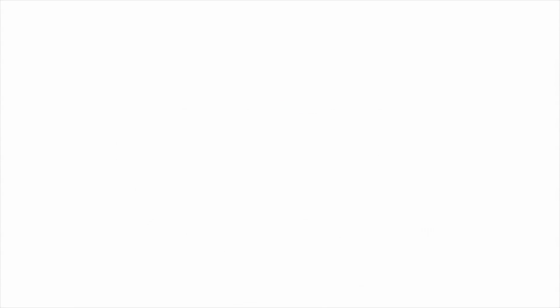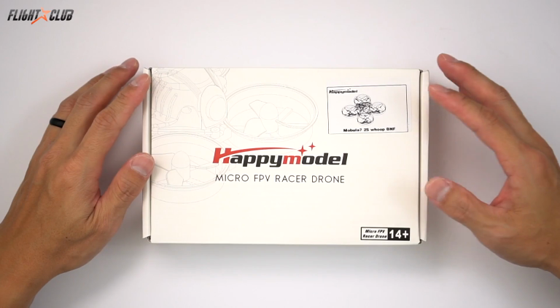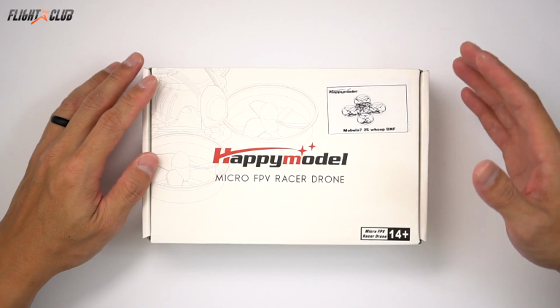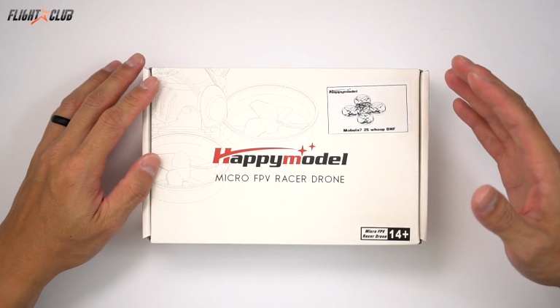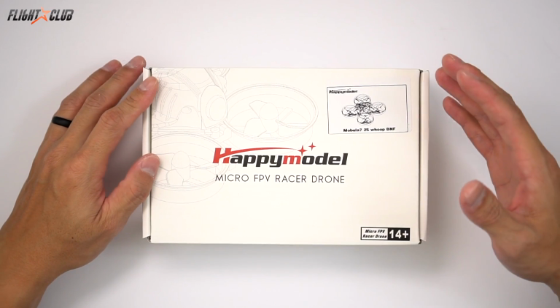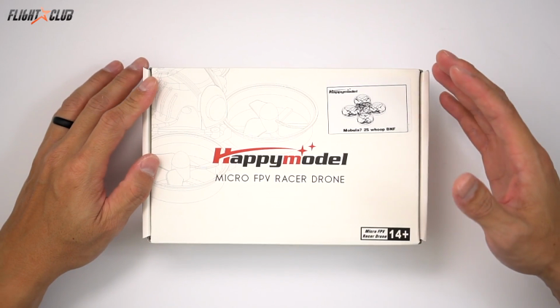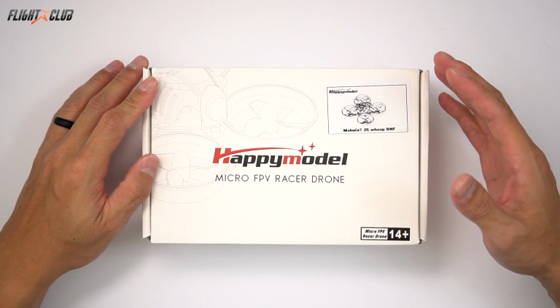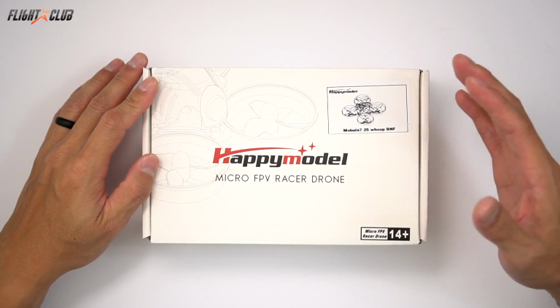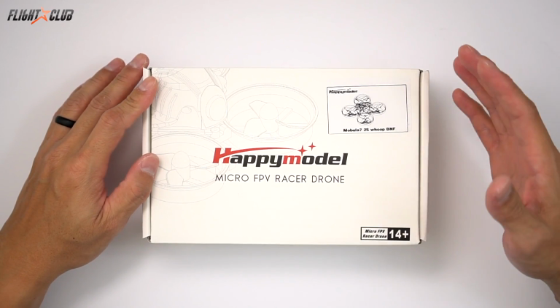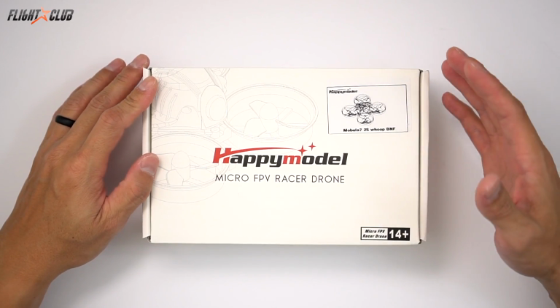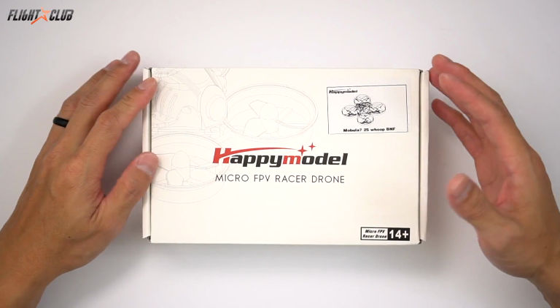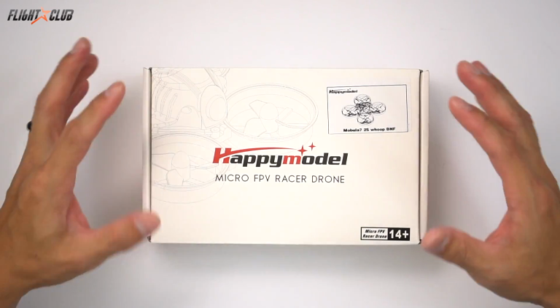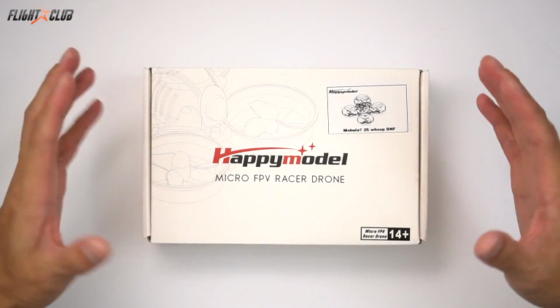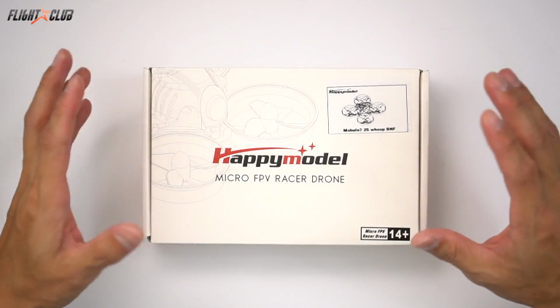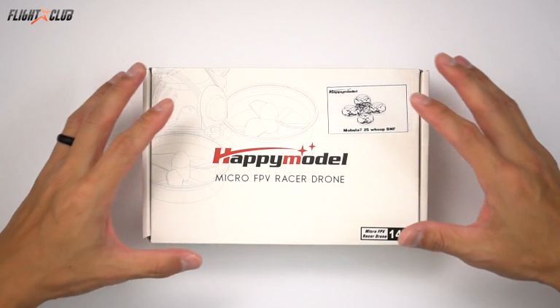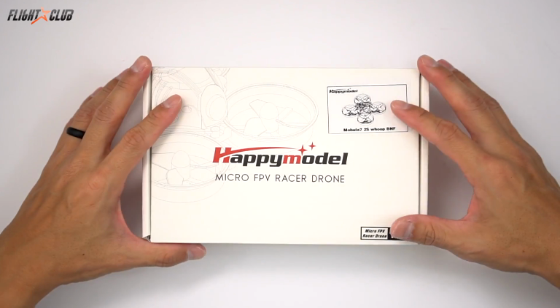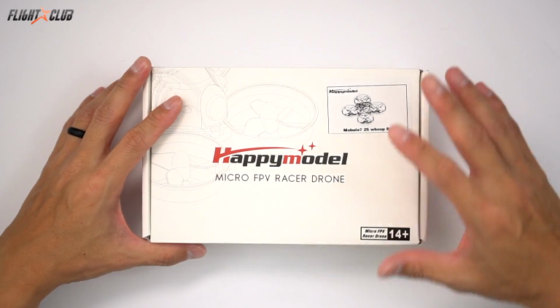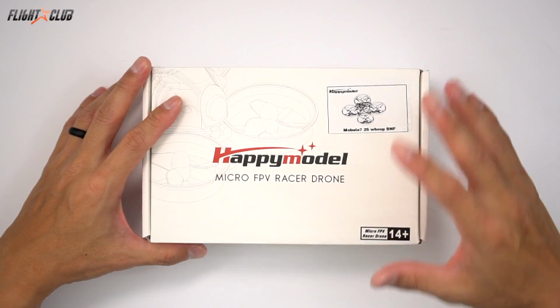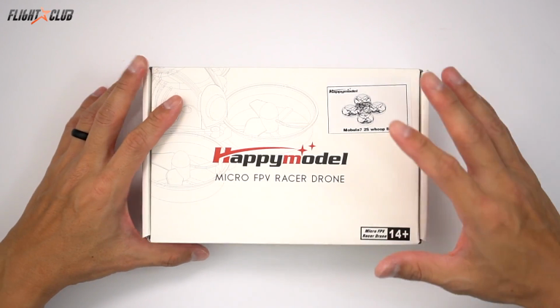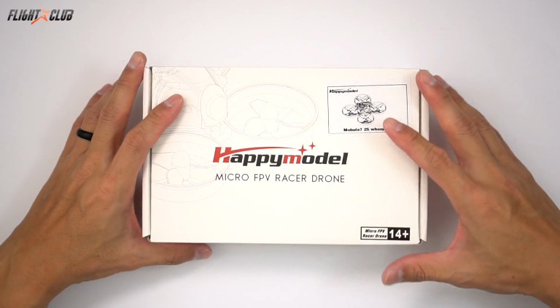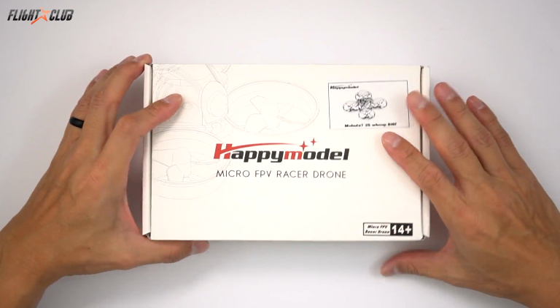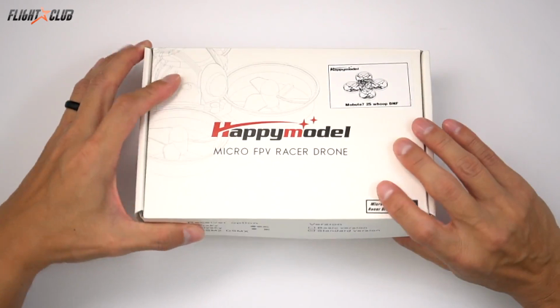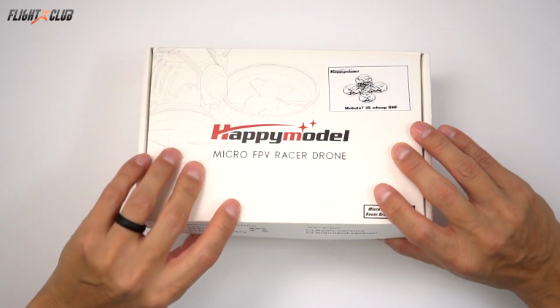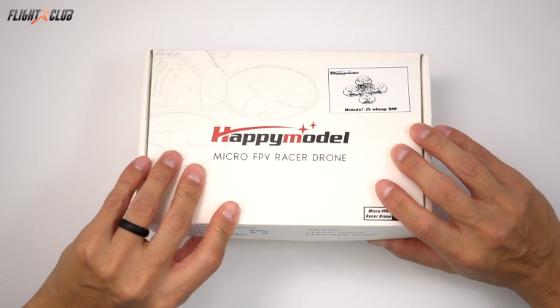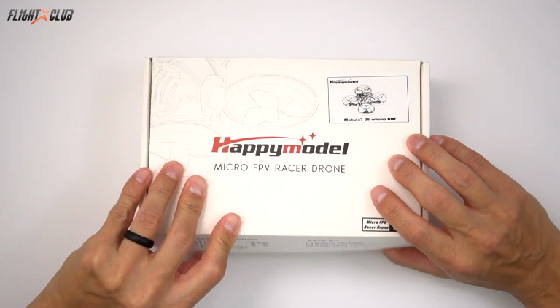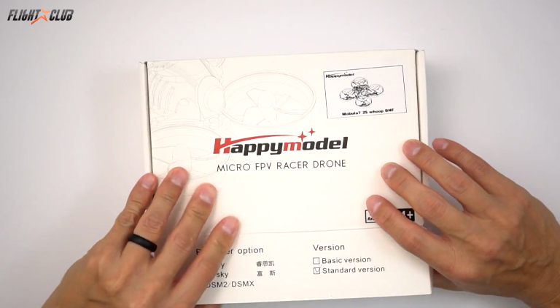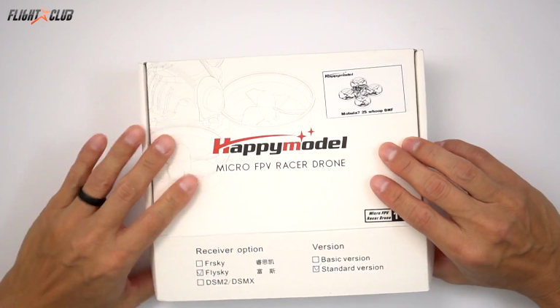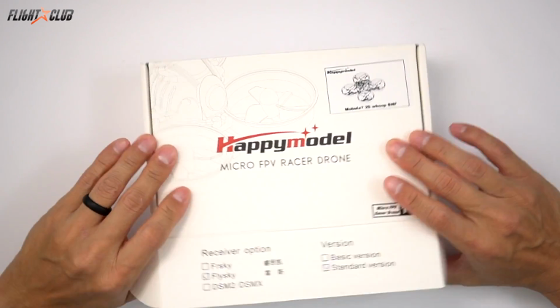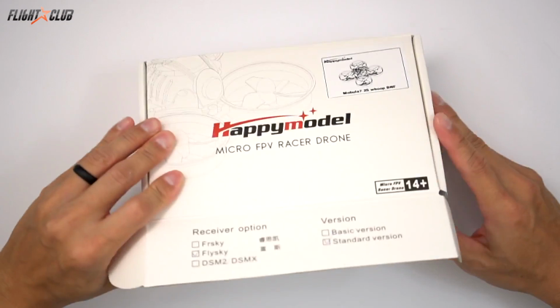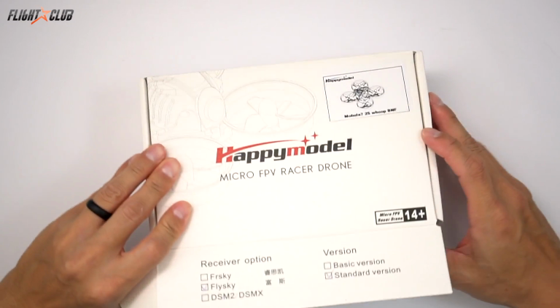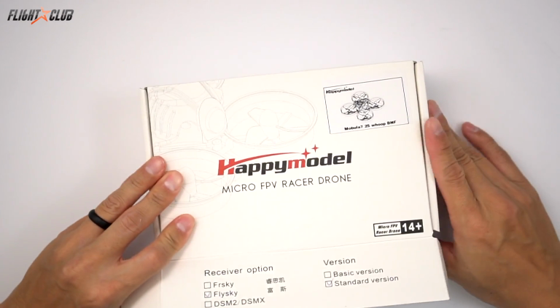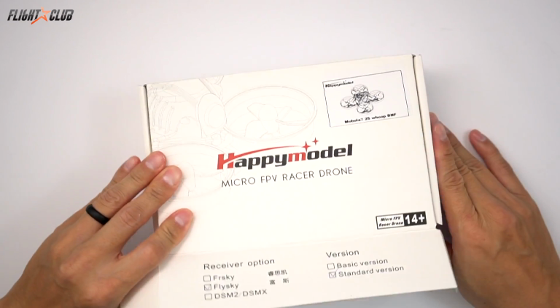The Mobula 7 is pretty cheap for what you get. For around a hundred bucks, you get all of this. So let's just go ahead and see what's inside.